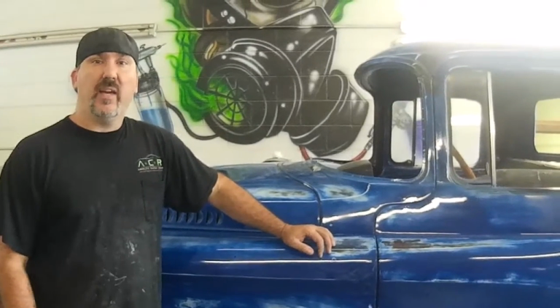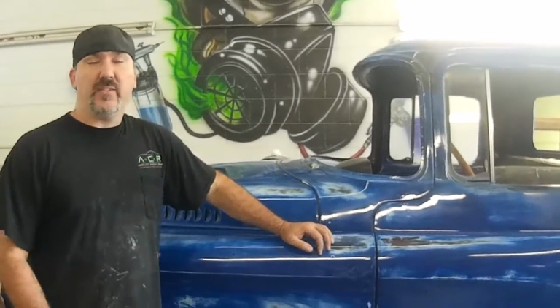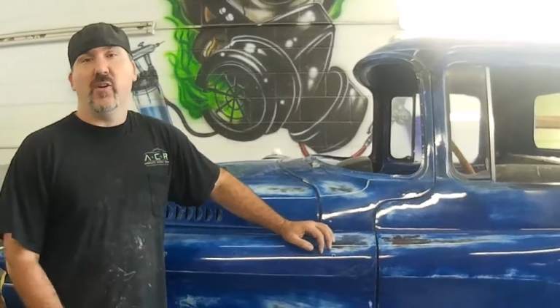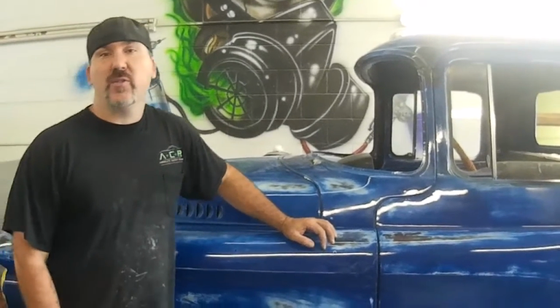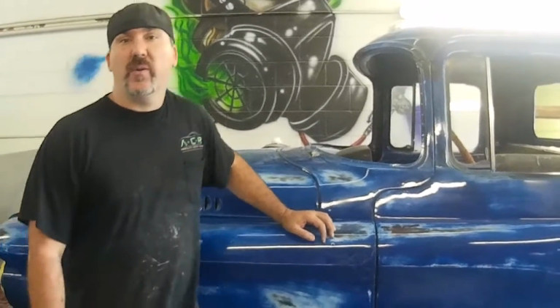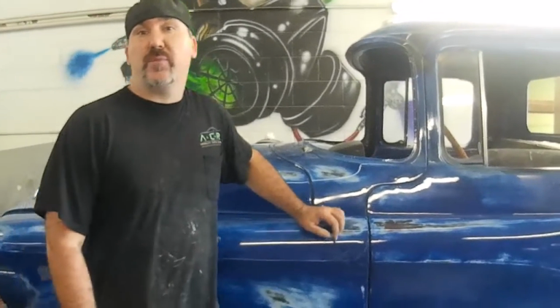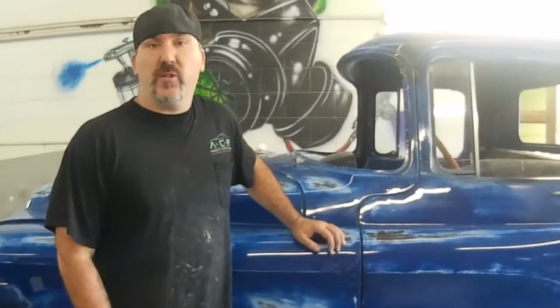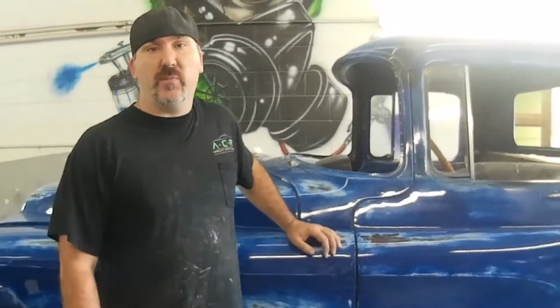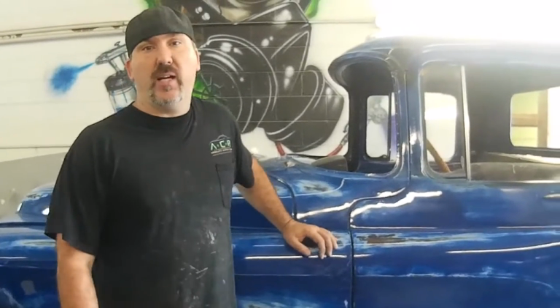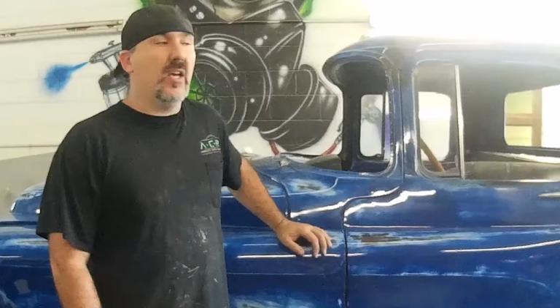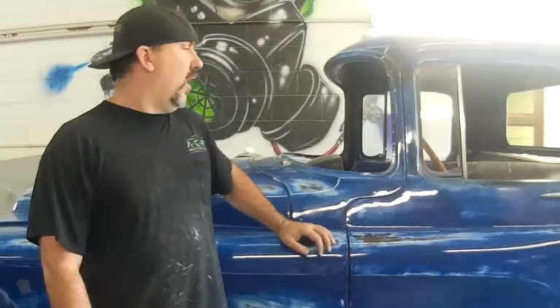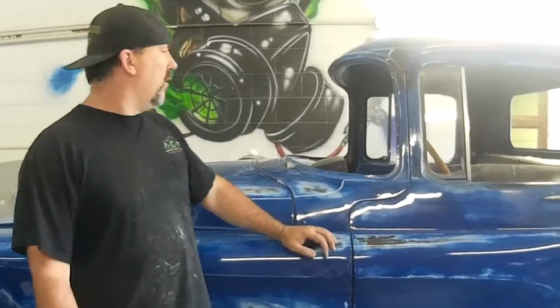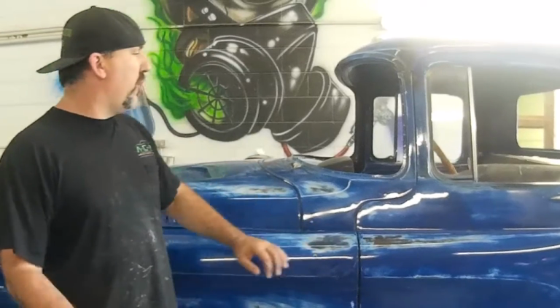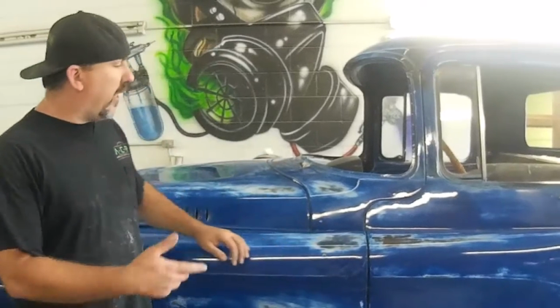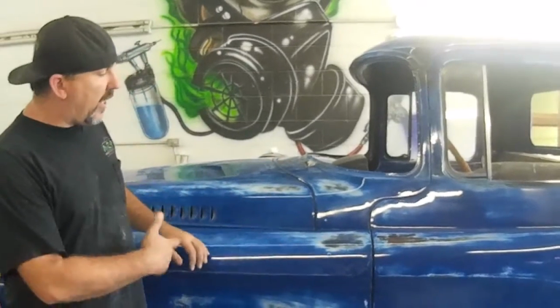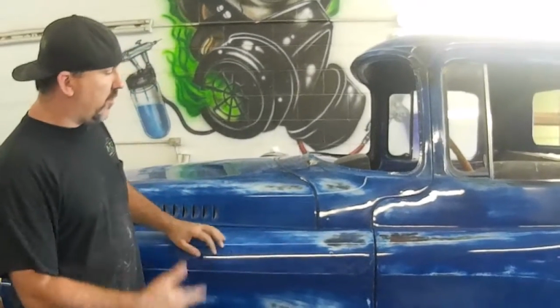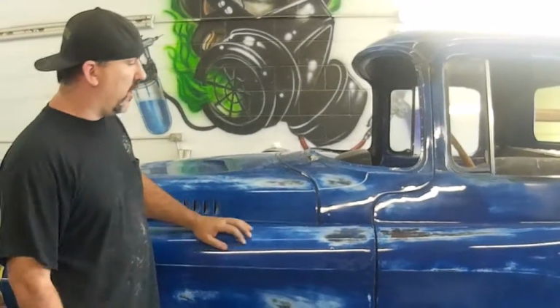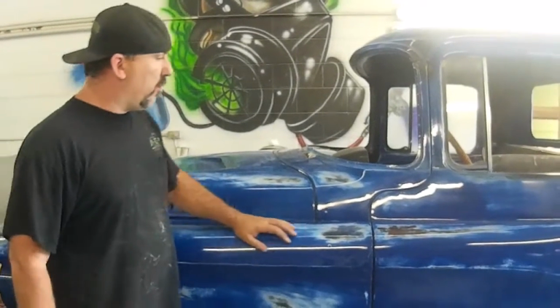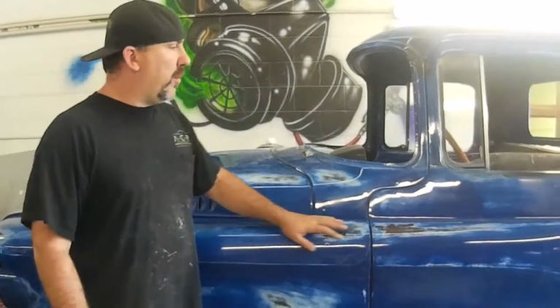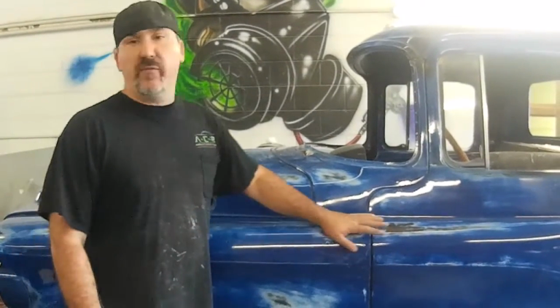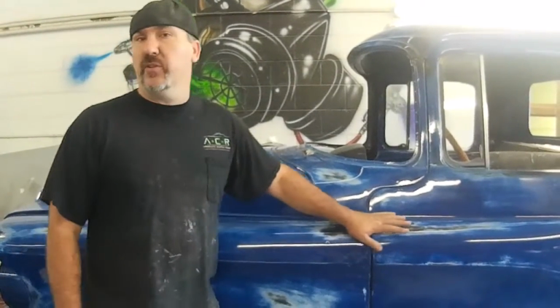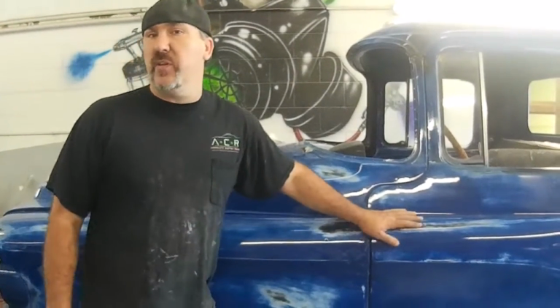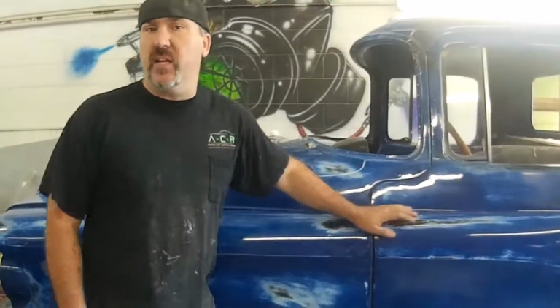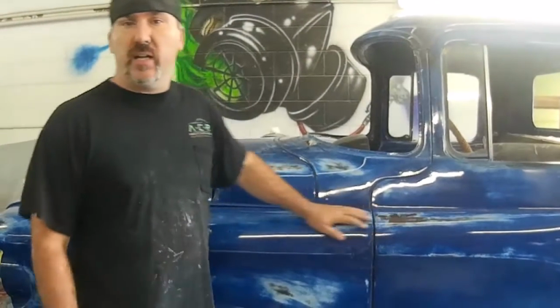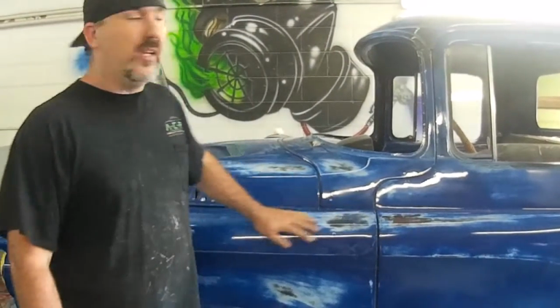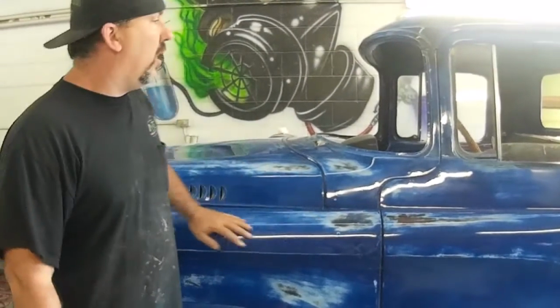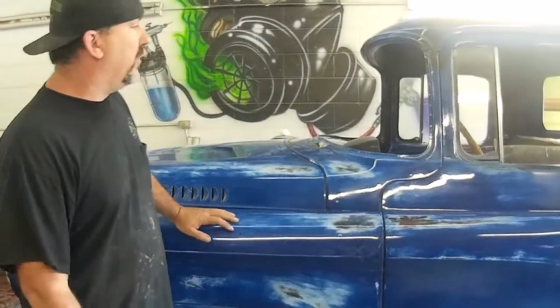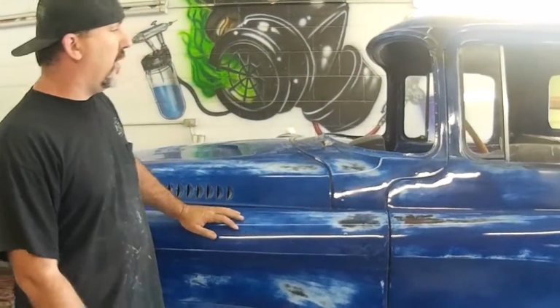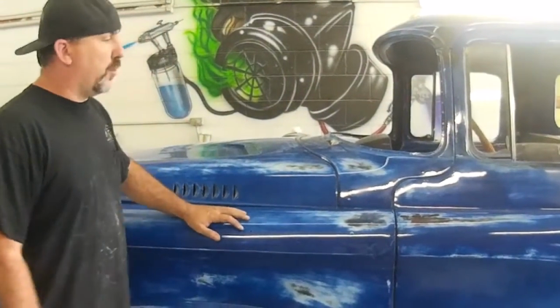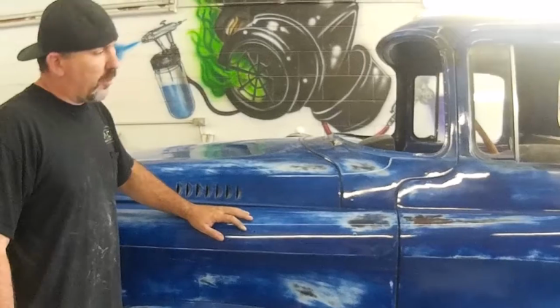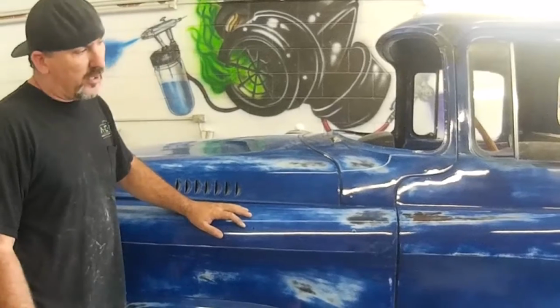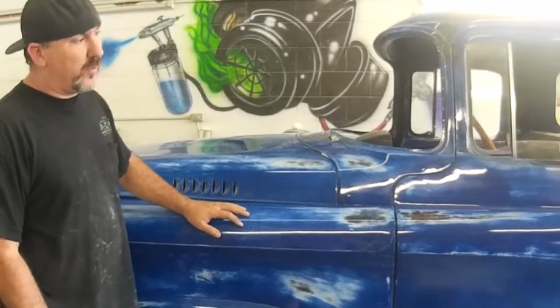Hey, how's it going? It's Ford and Absolute Customize. I'm going to show you today — we're just going to do a little bit of buffing on this 59 Dodge we're doing for a customer.